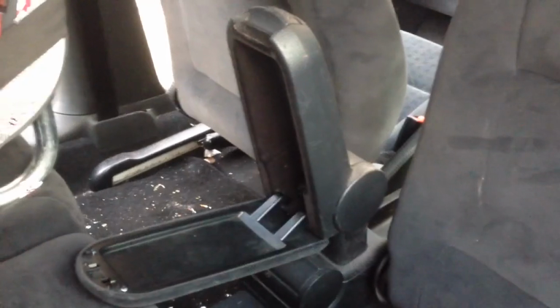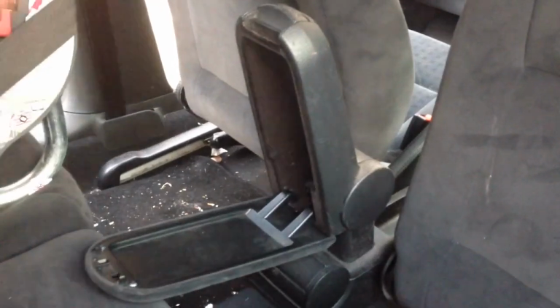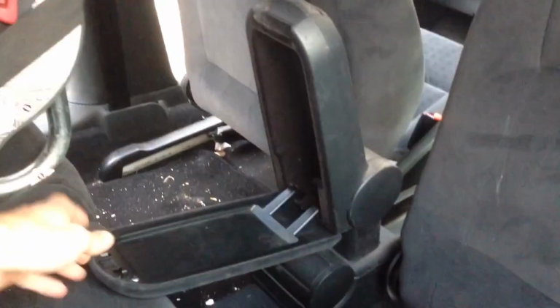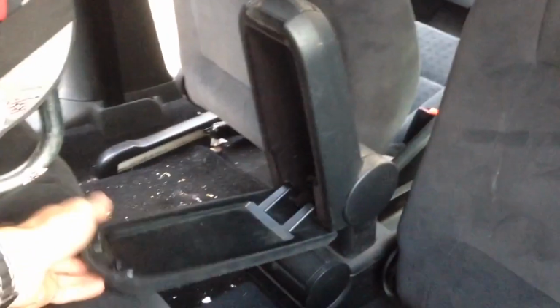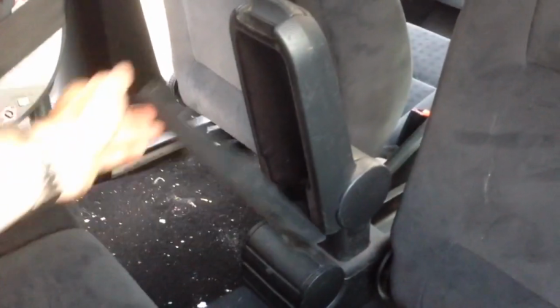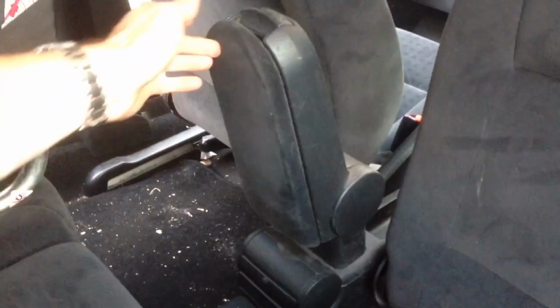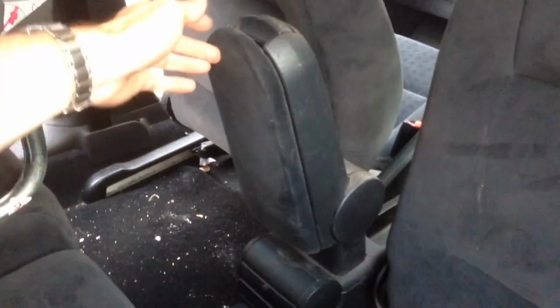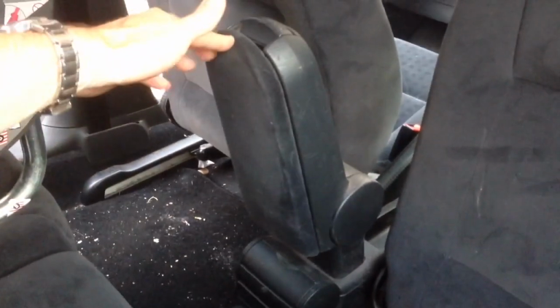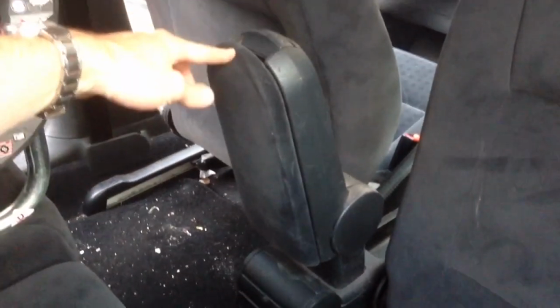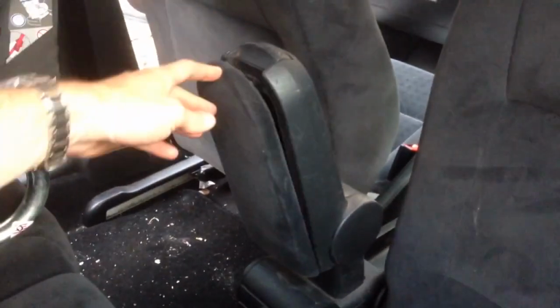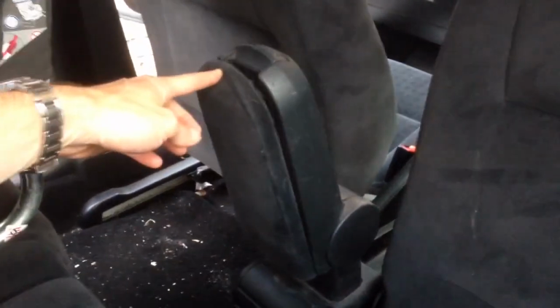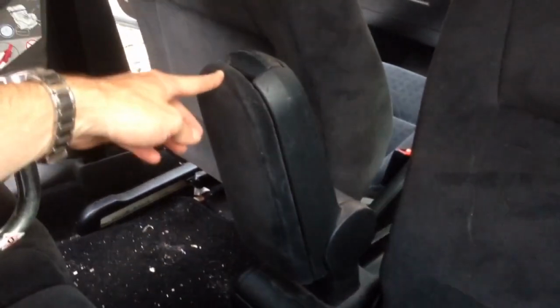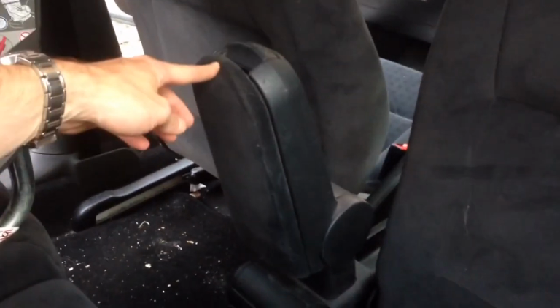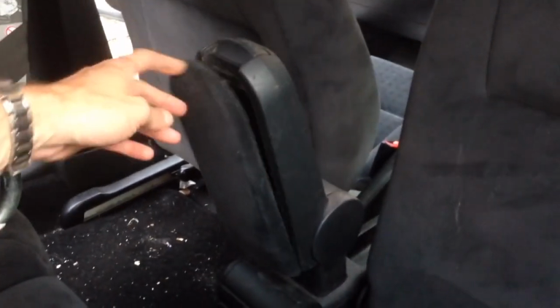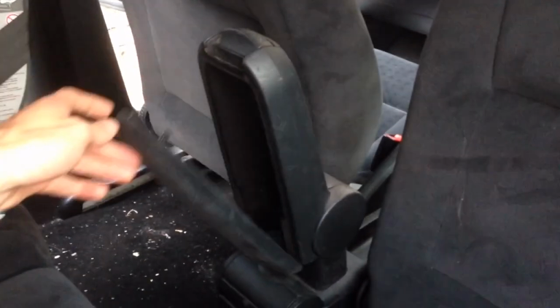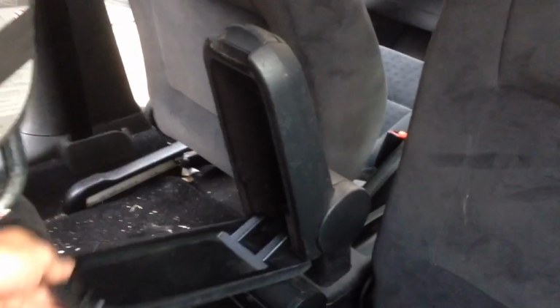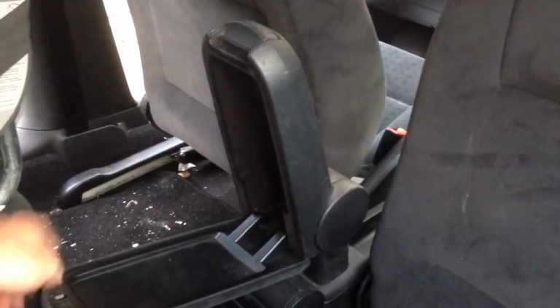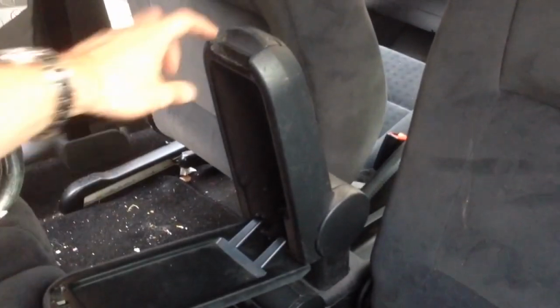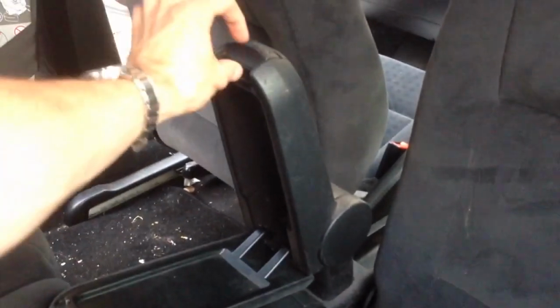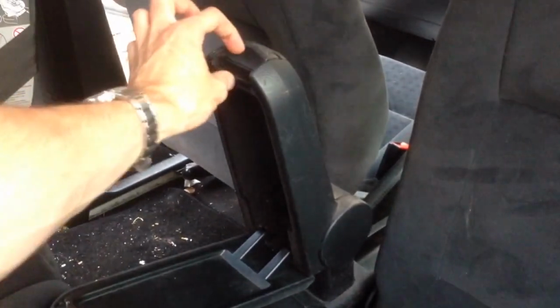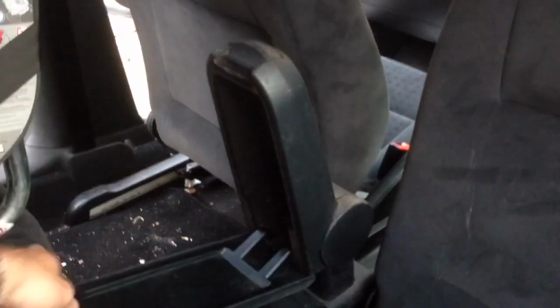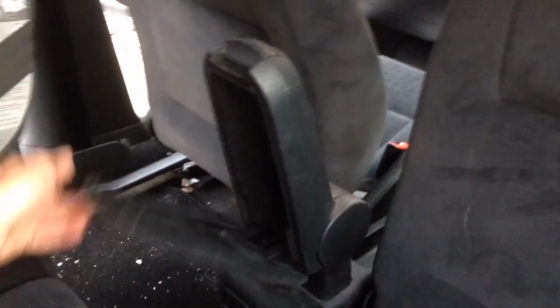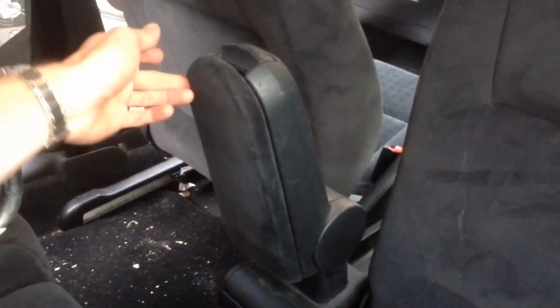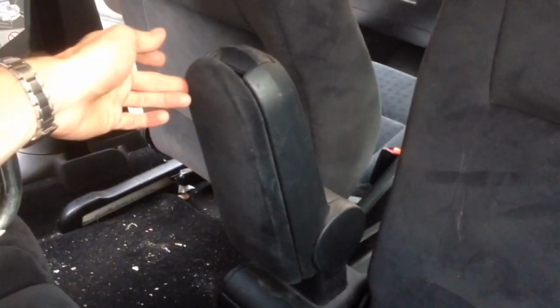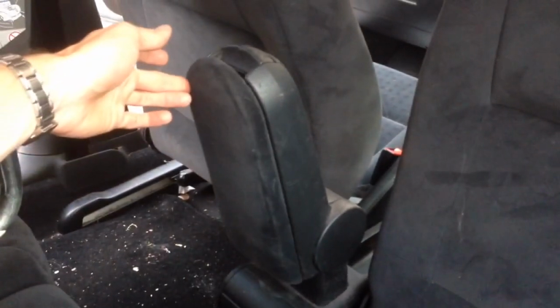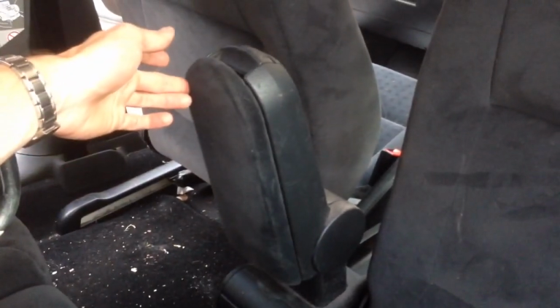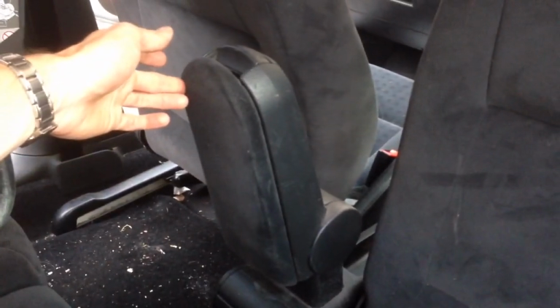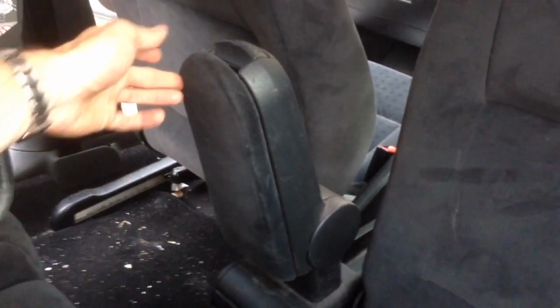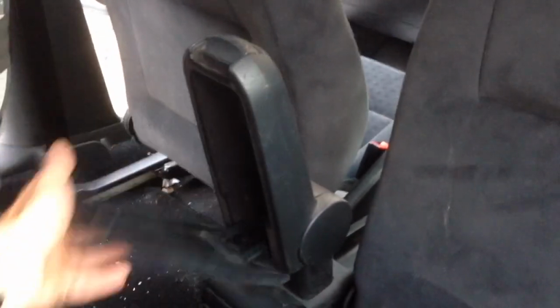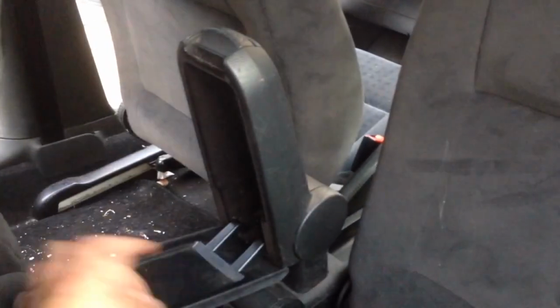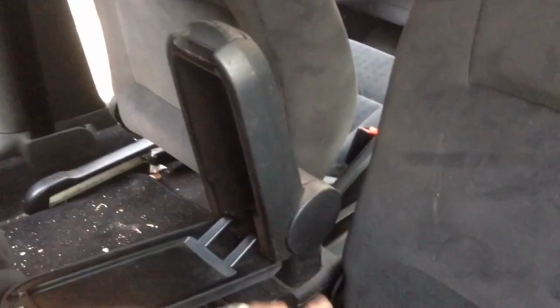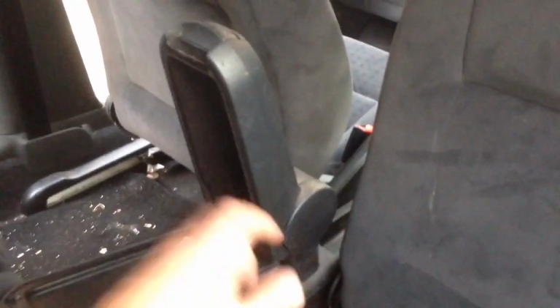I'm just about to show you how to remove the center armrest from a Mark IV Golf. As you can see, the release button is broken on mine, so I'm going to remove it and put a blank in its place.